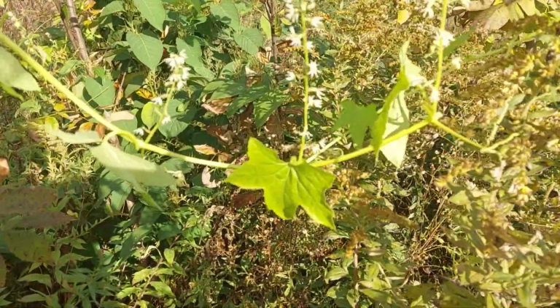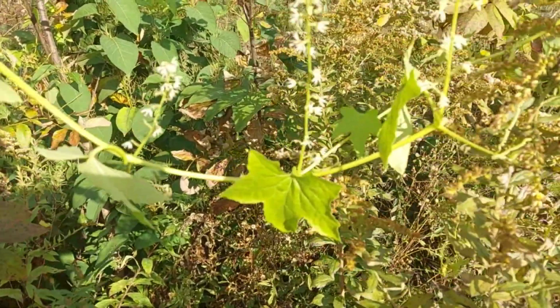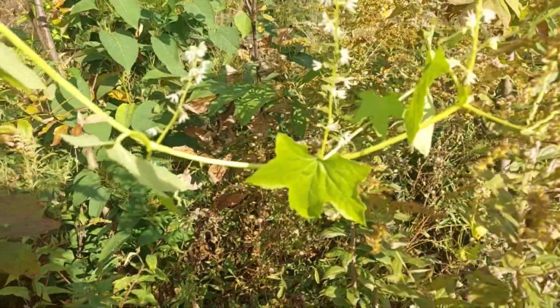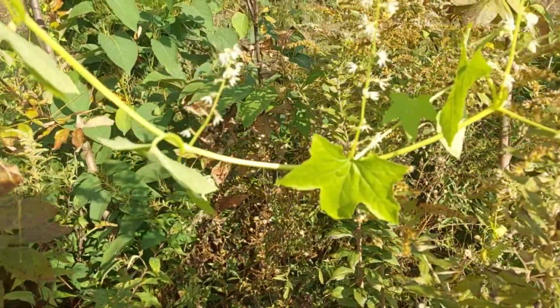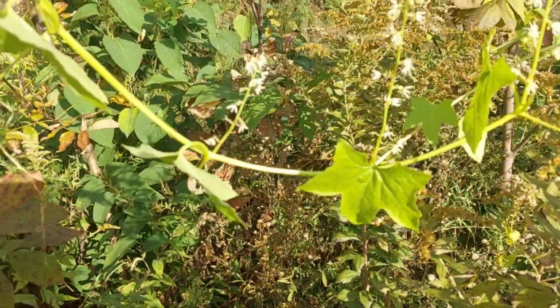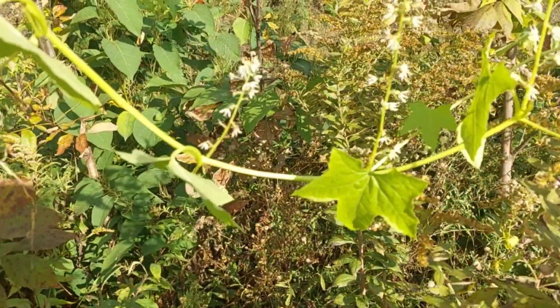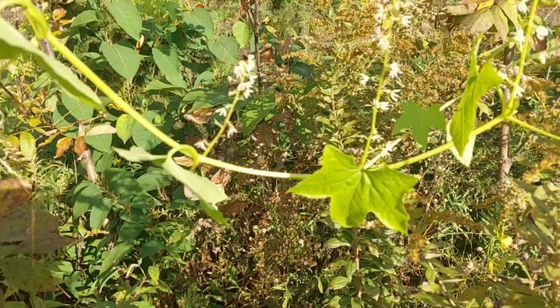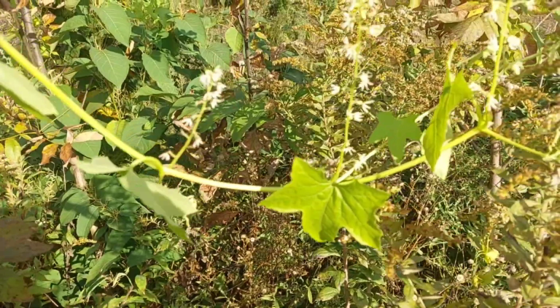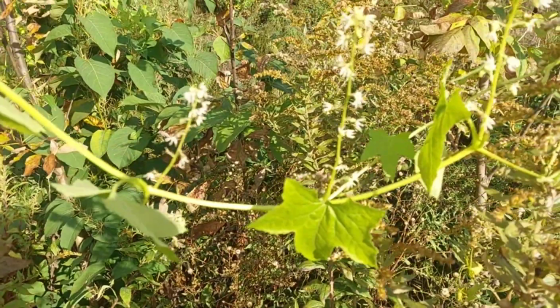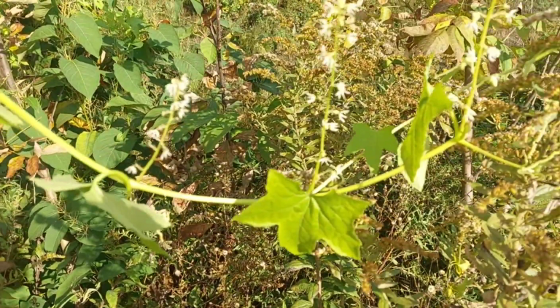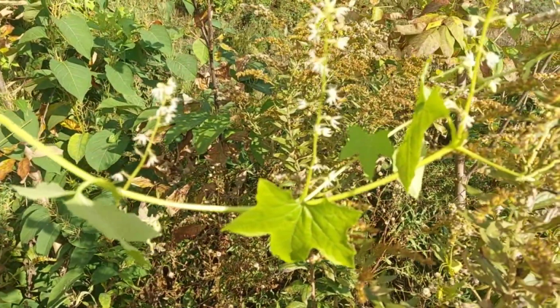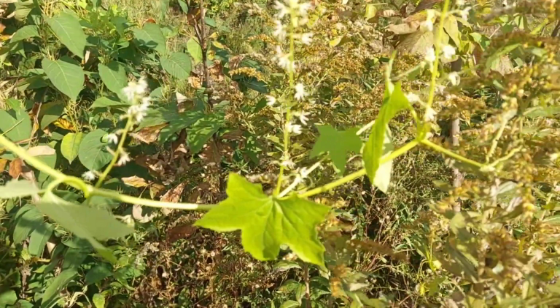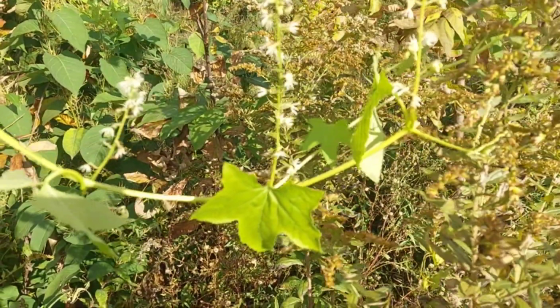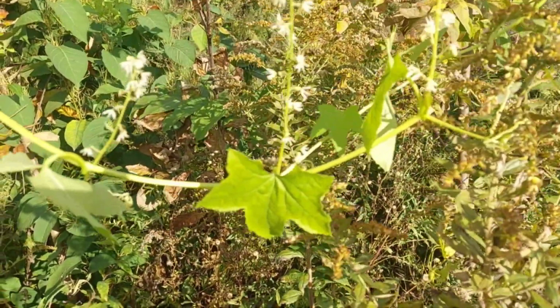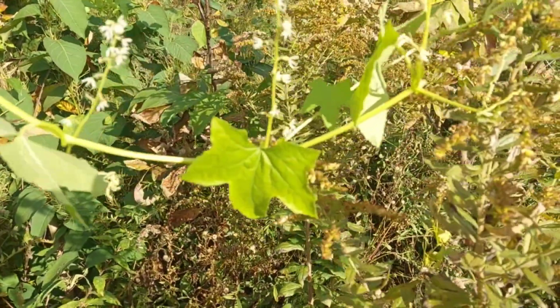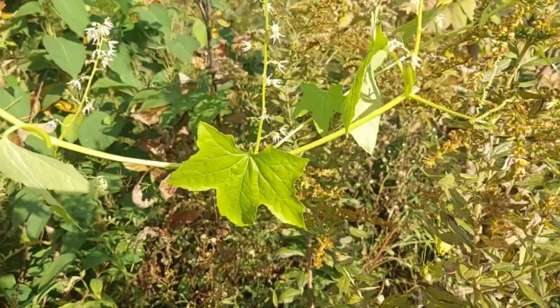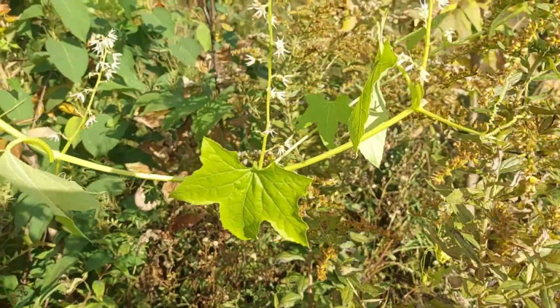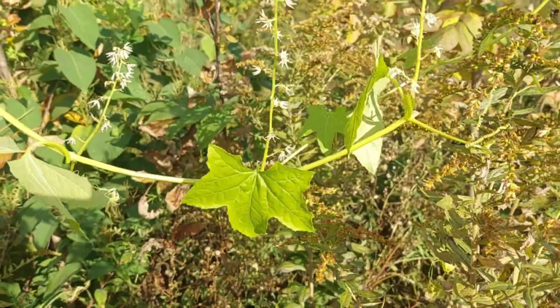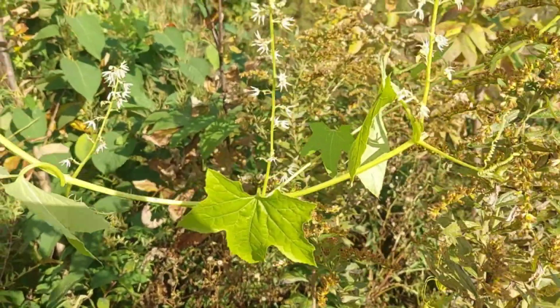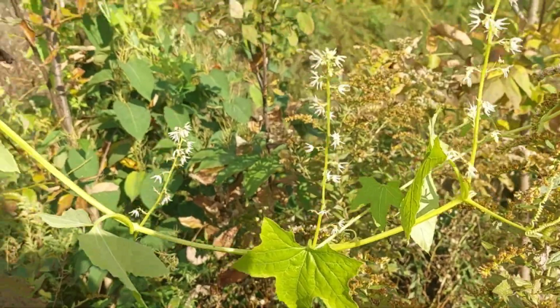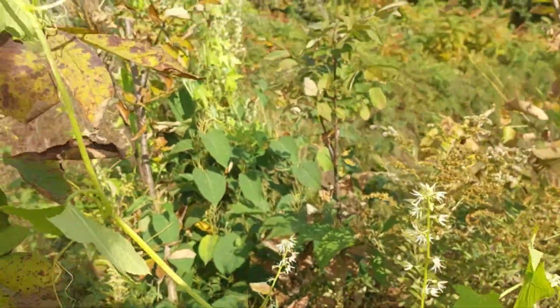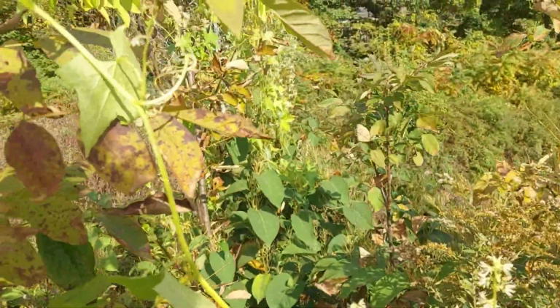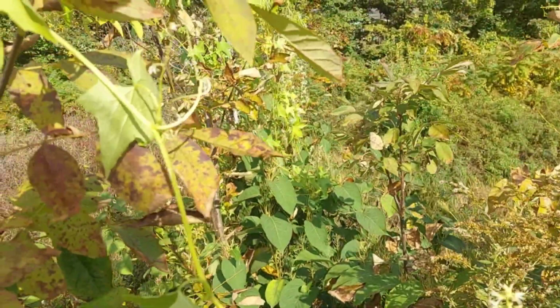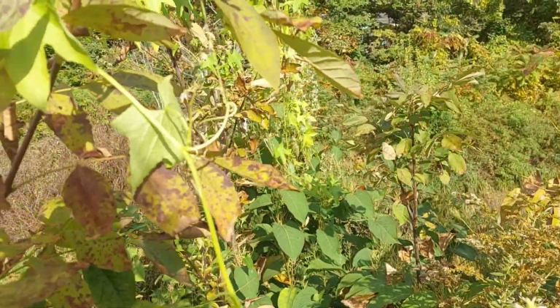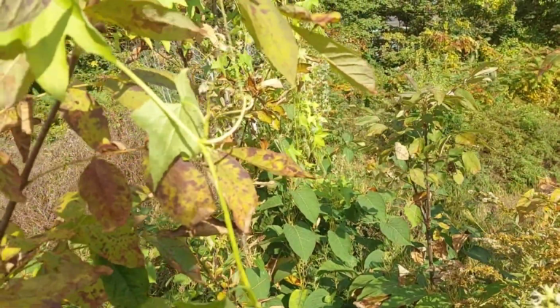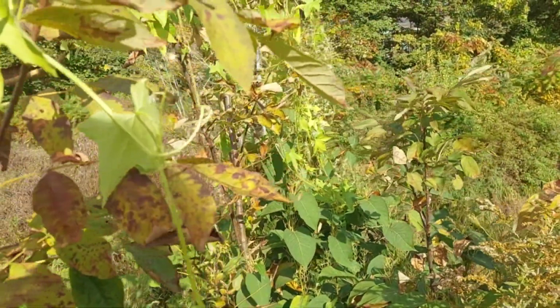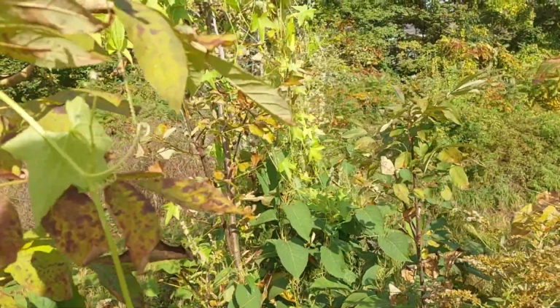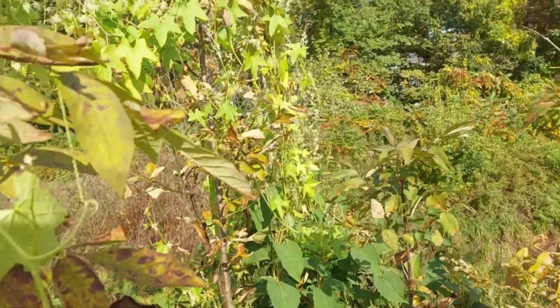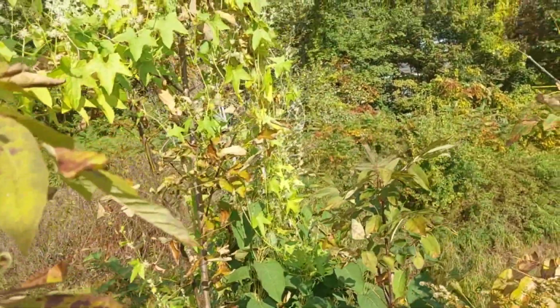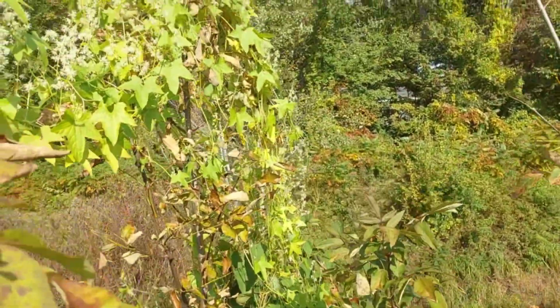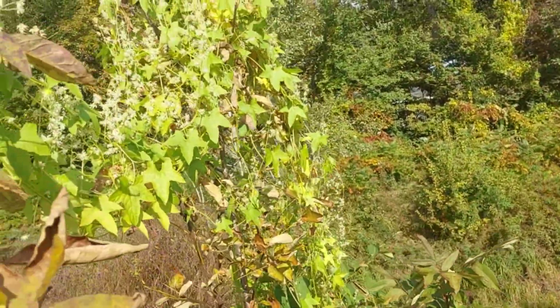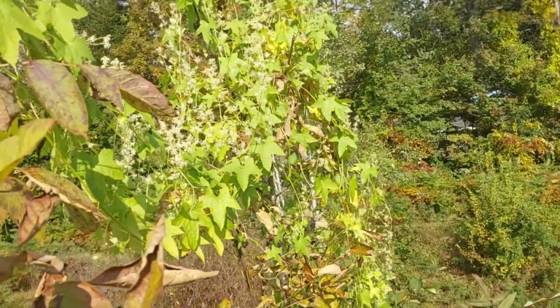I've read, but I want to try it myself, that when the plants are young you can eat some of the tender shoots or something like that. But it's not considered one of the edible plants that you would go looking for on purpose.